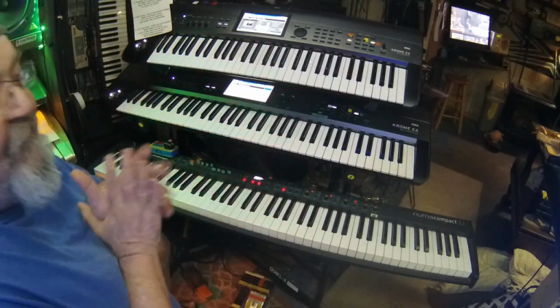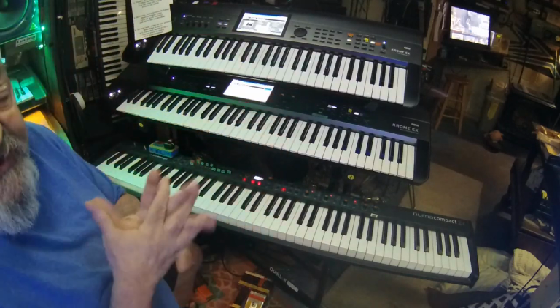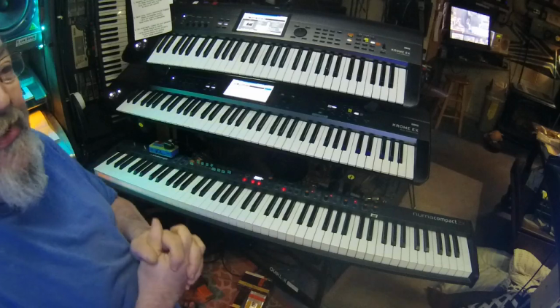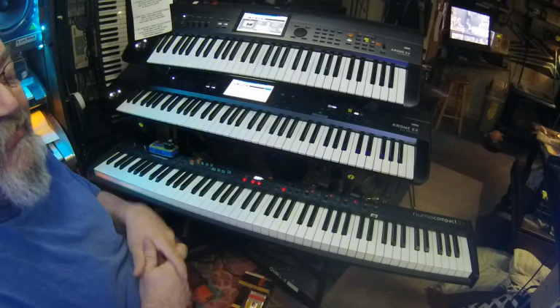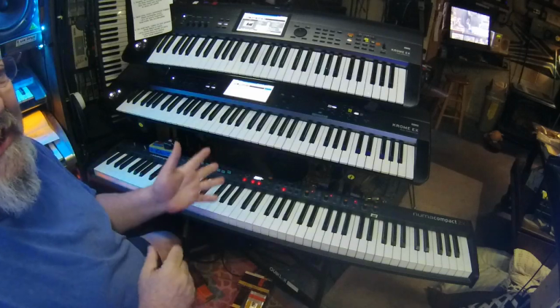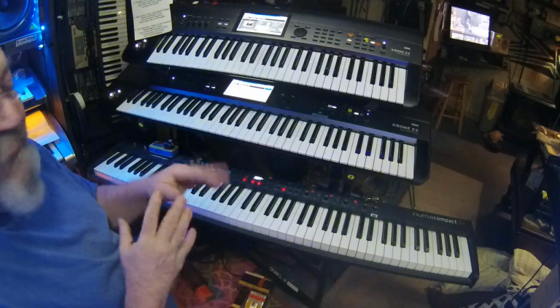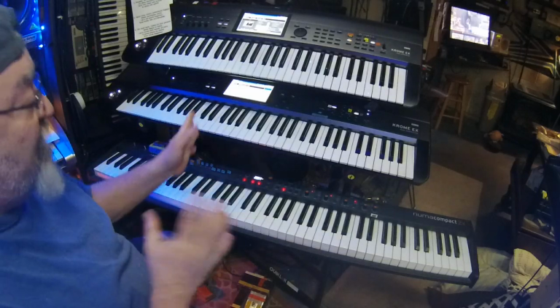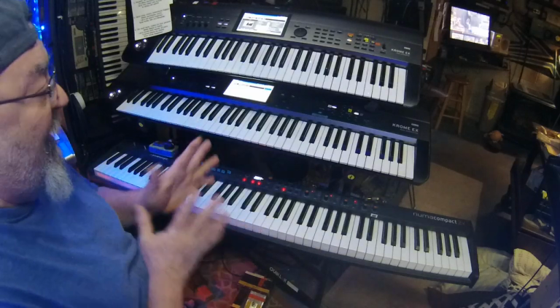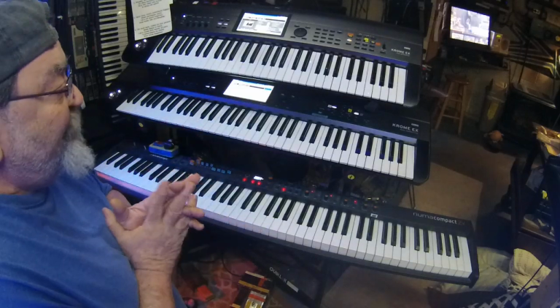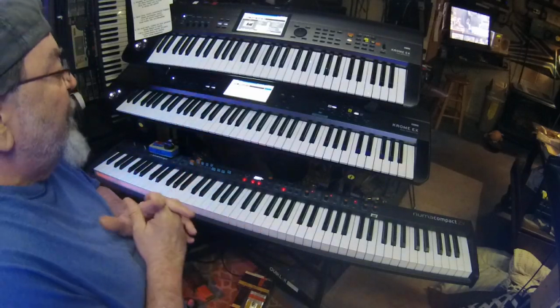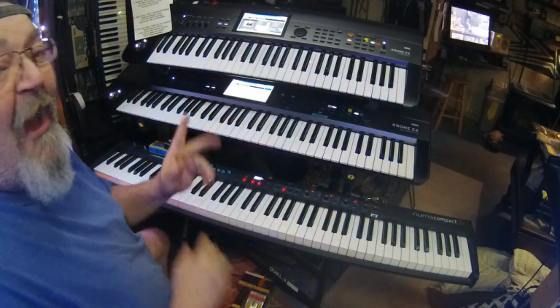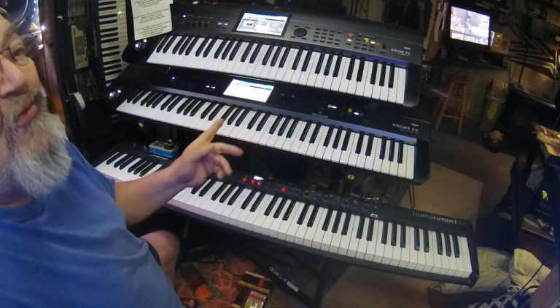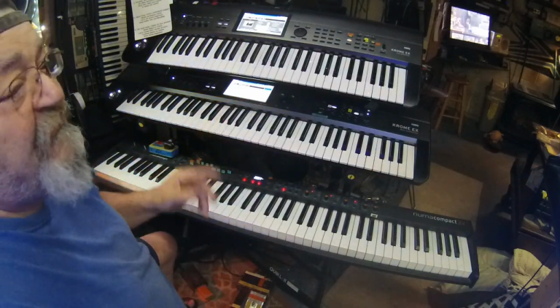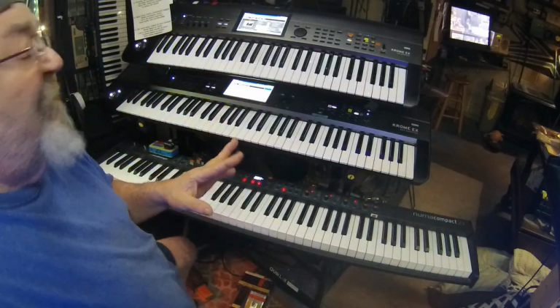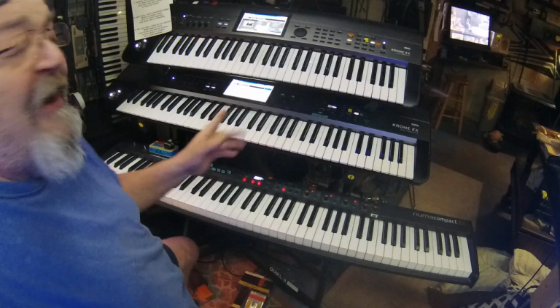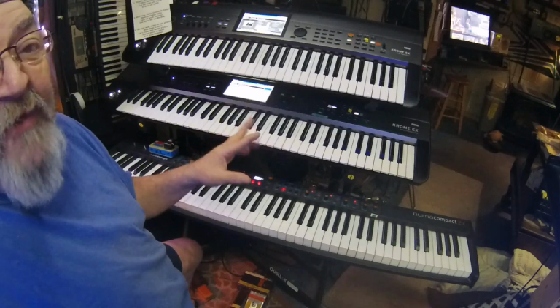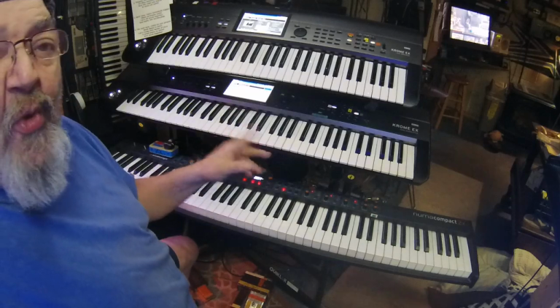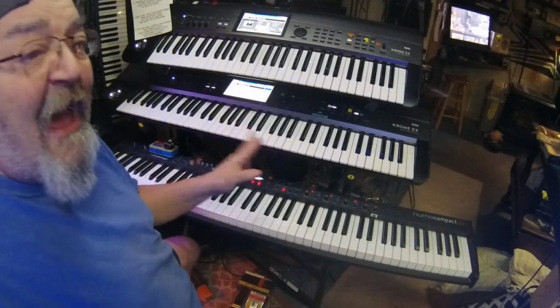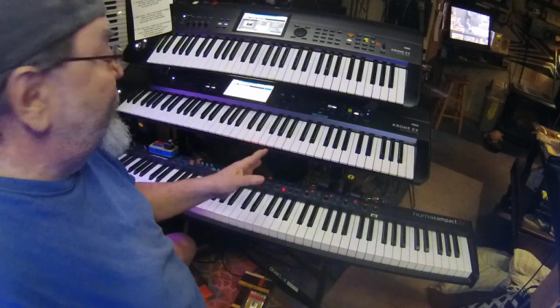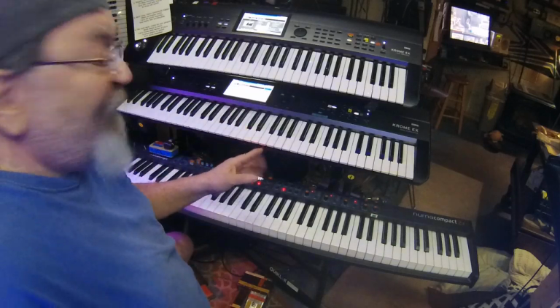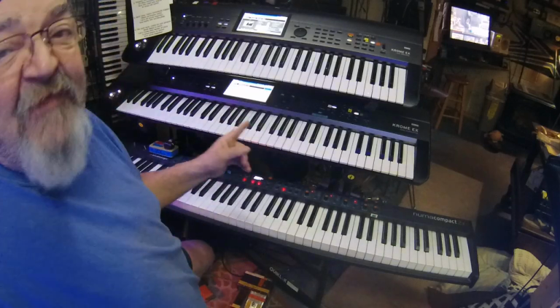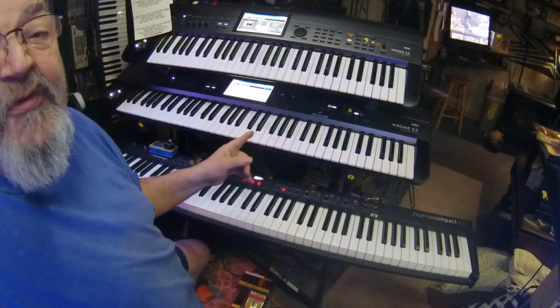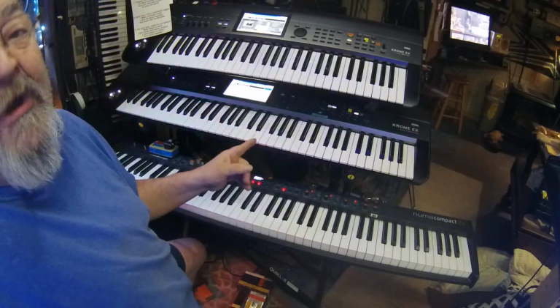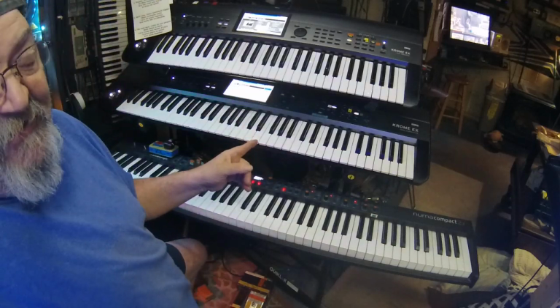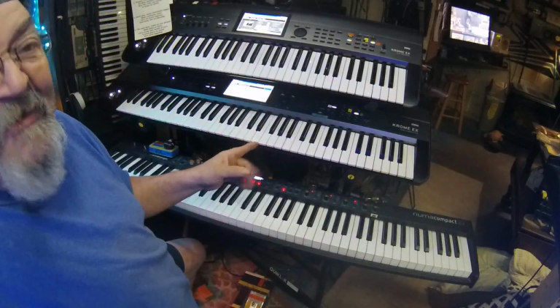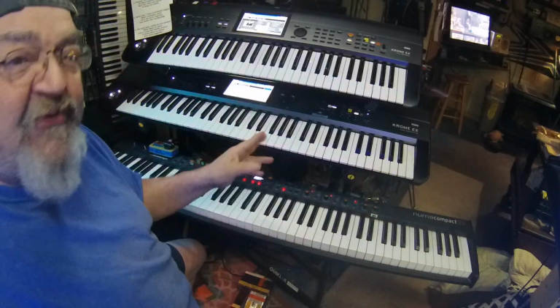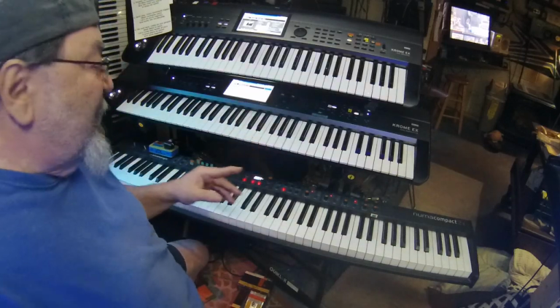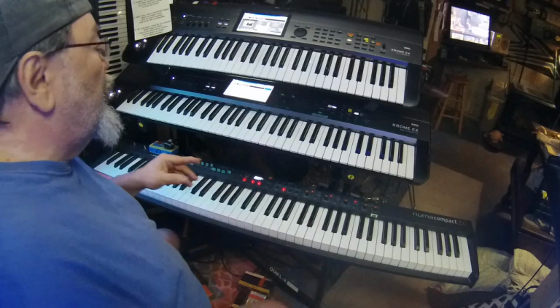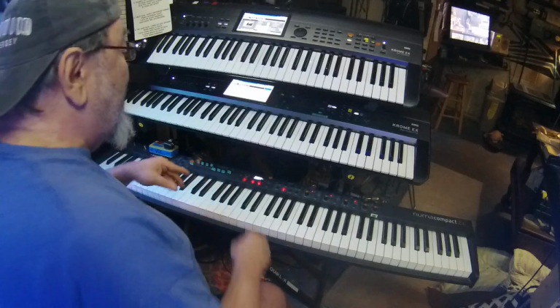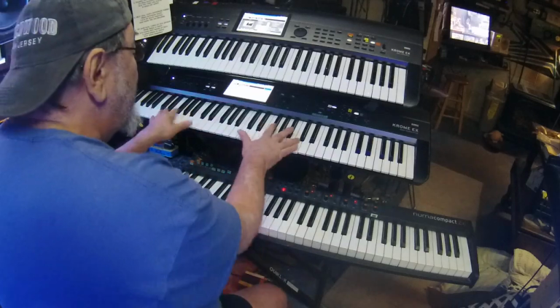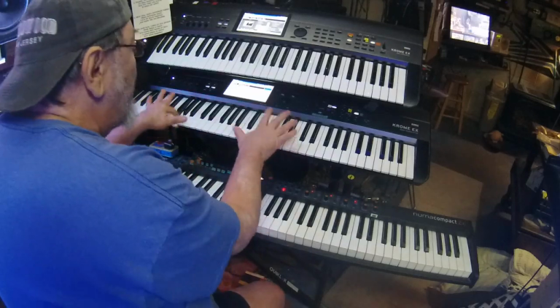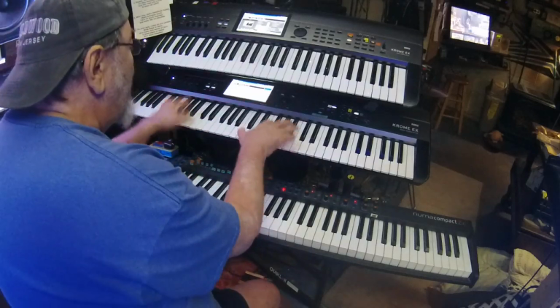Now if you have a keyboard where you're able to layer, try doing this: find yourself a cool cloud sound and mix it with organ. Check this out — it is cool as heck.